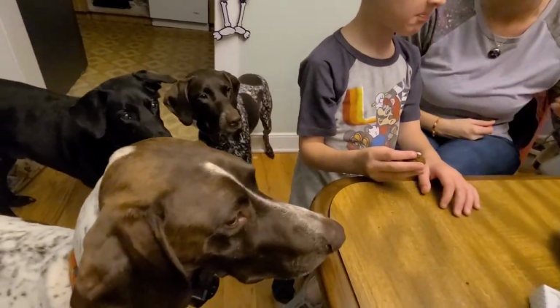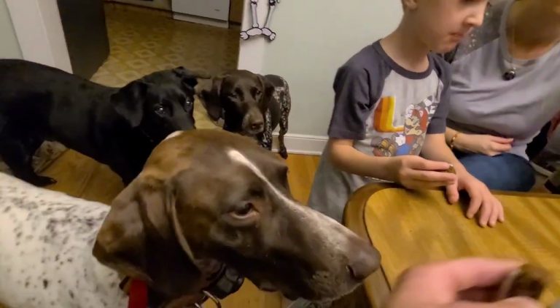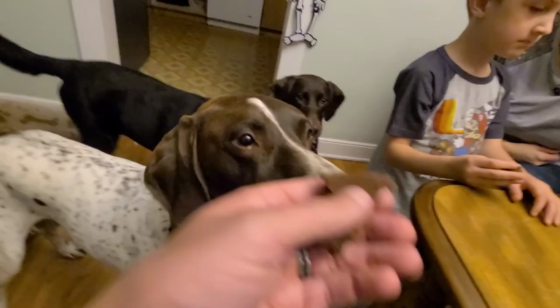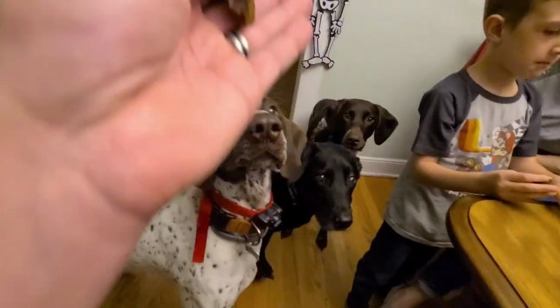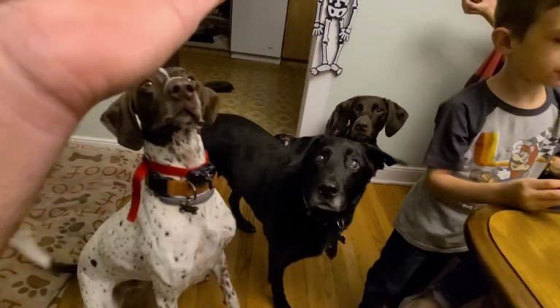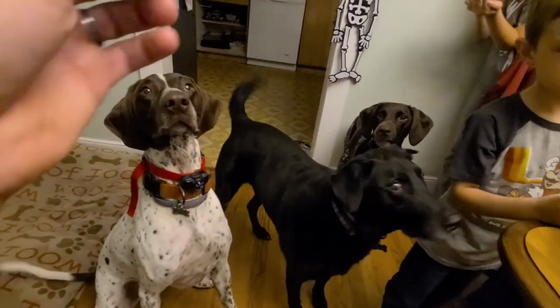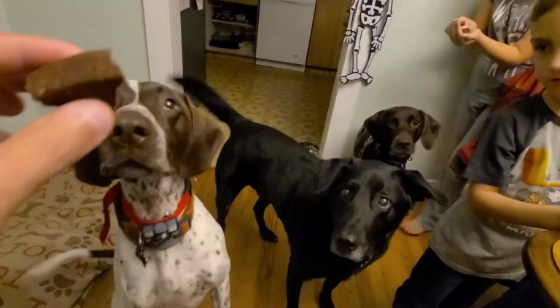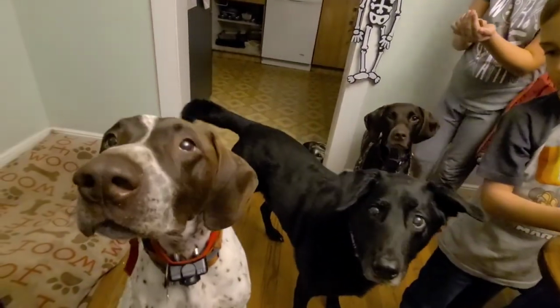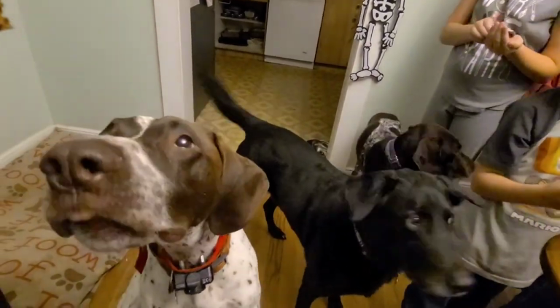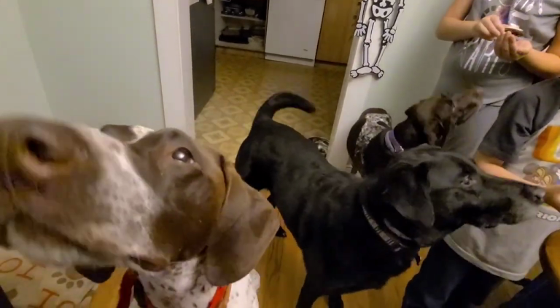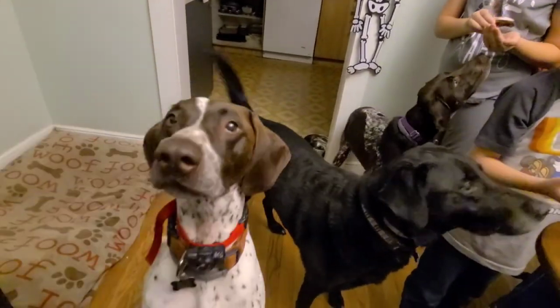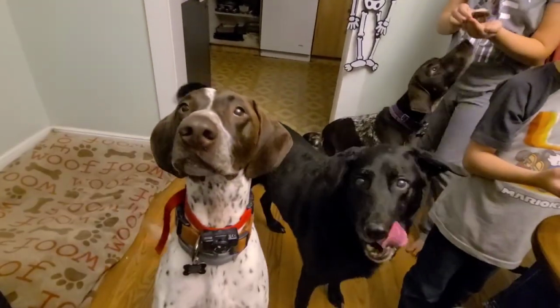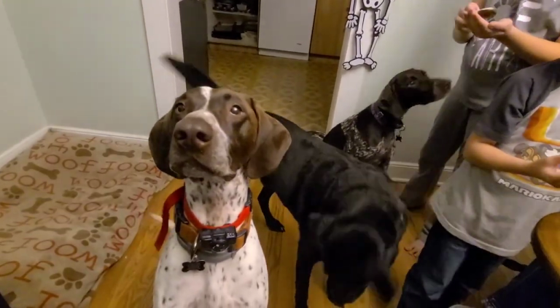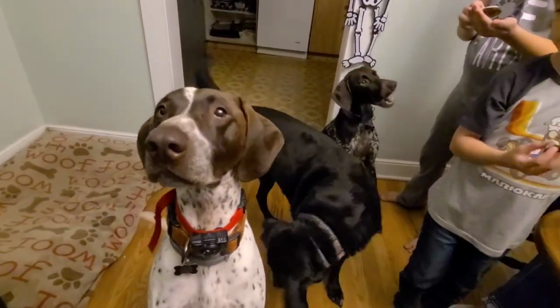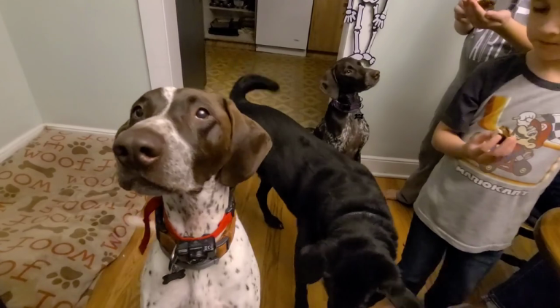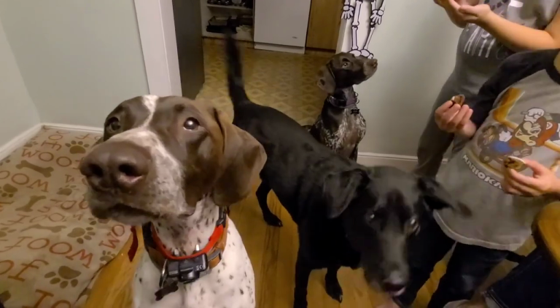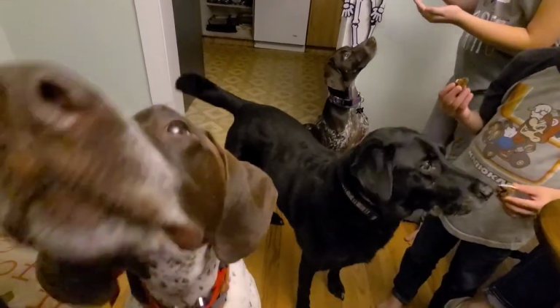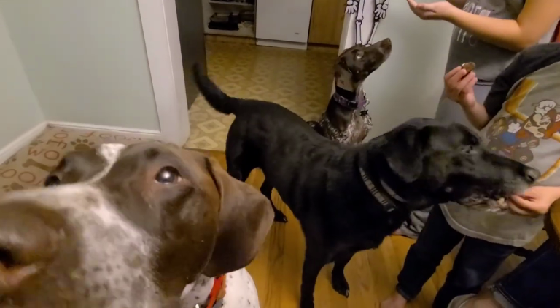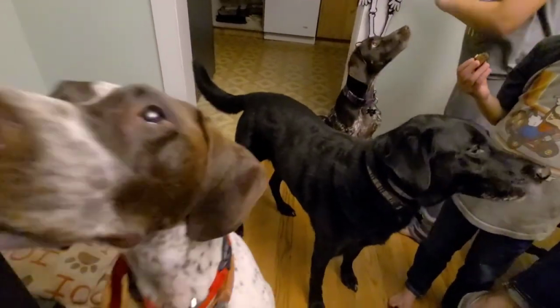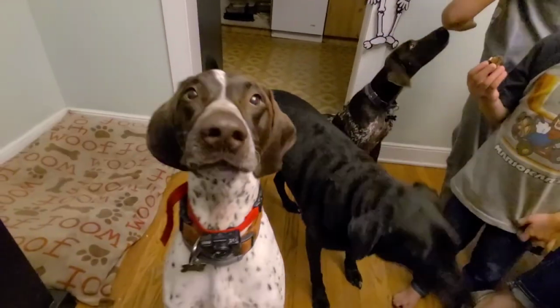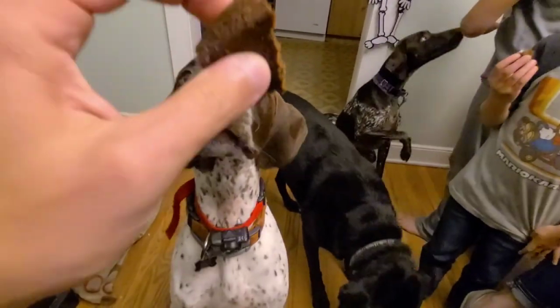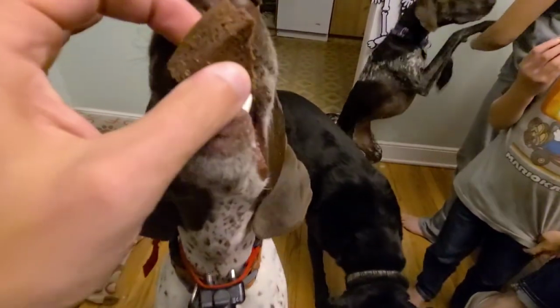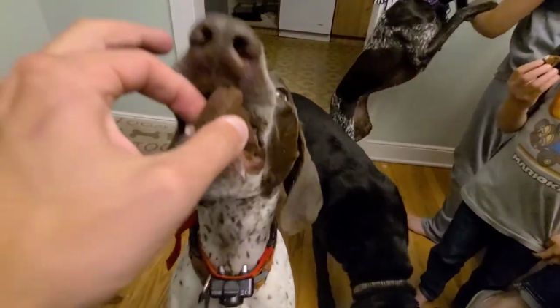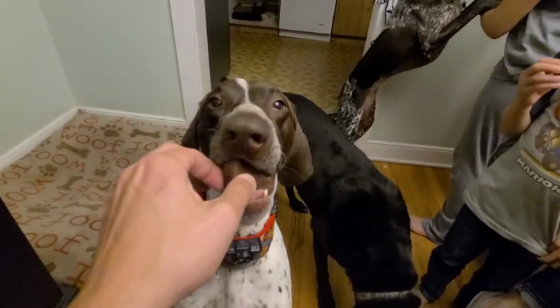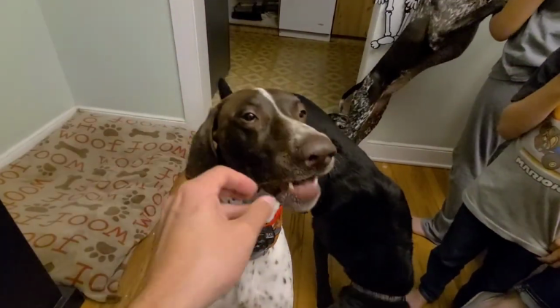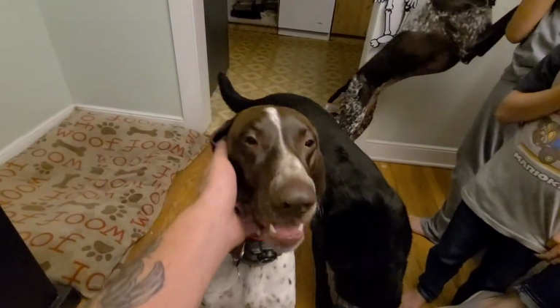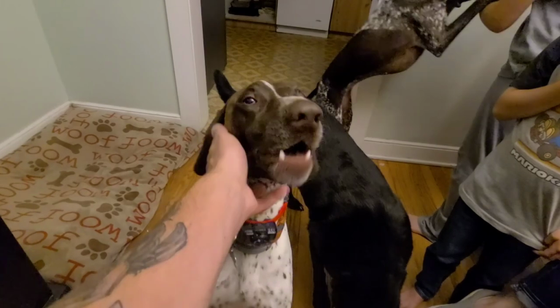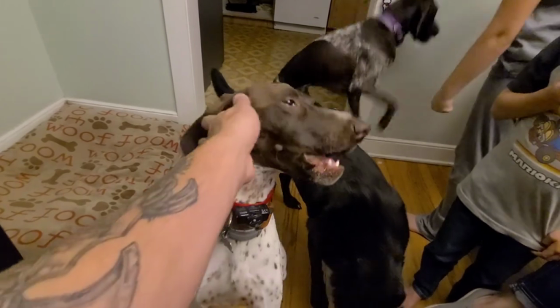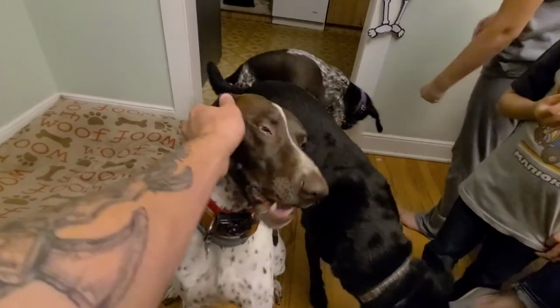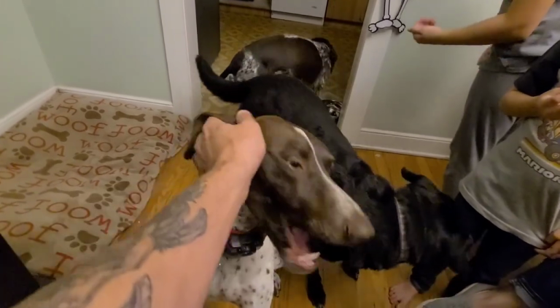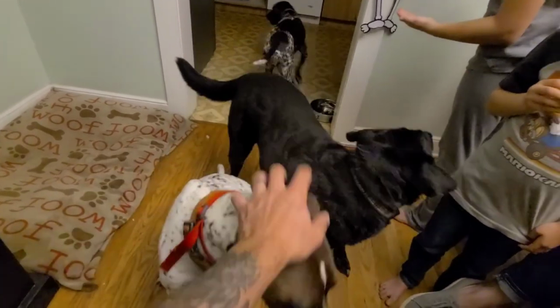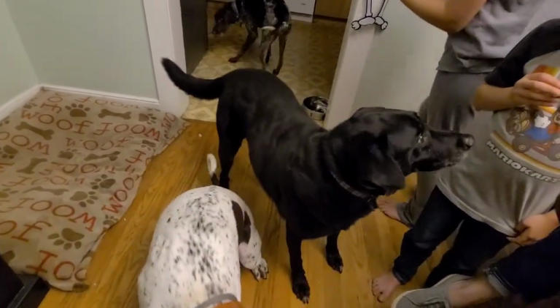I want to give the last one to Odie. Do you want to give a piece to them, or why don't you give yours to Luna? Good boy. Good boy, good girl. Hey Luna, put all the pieces up.